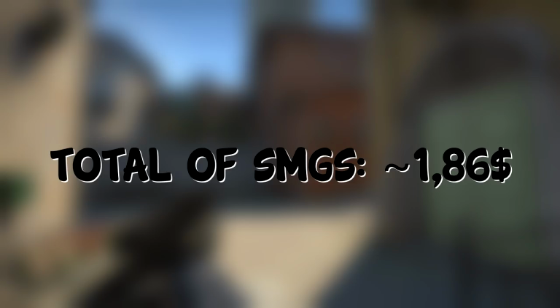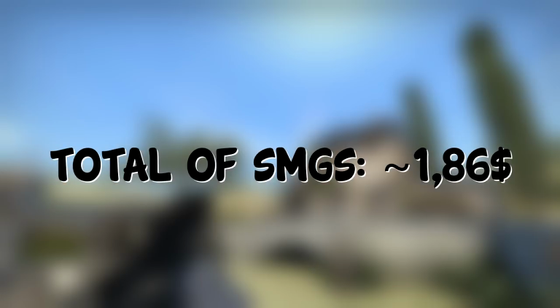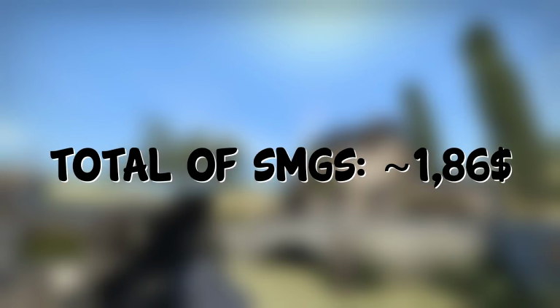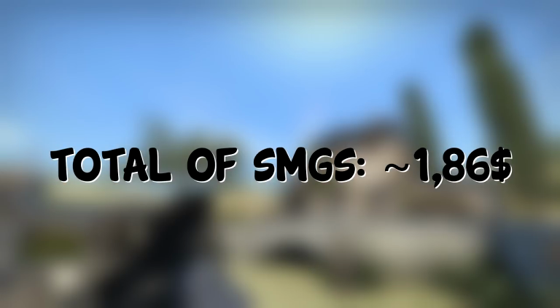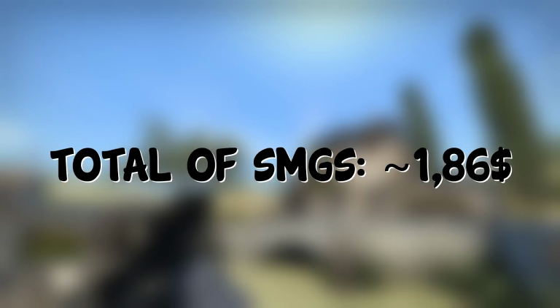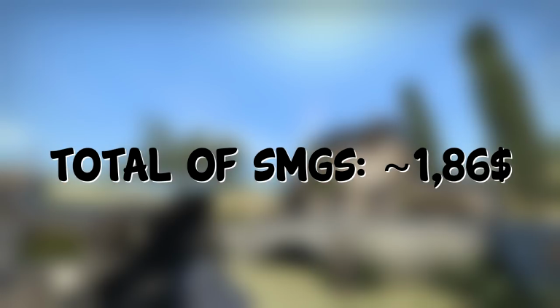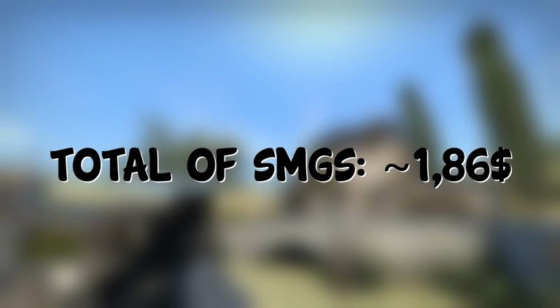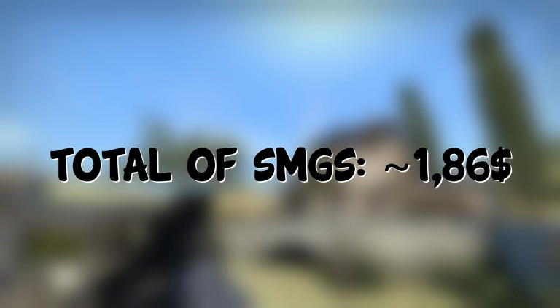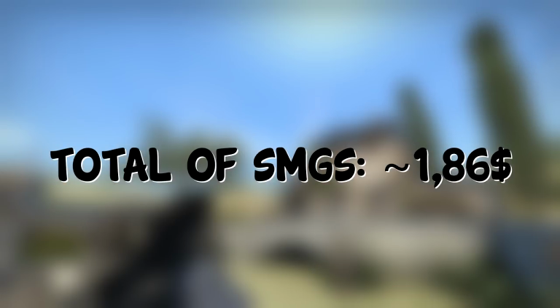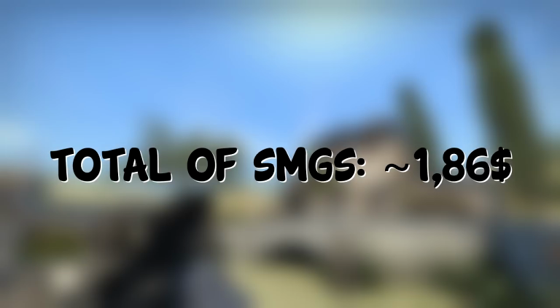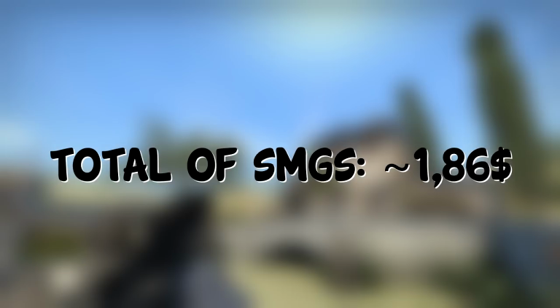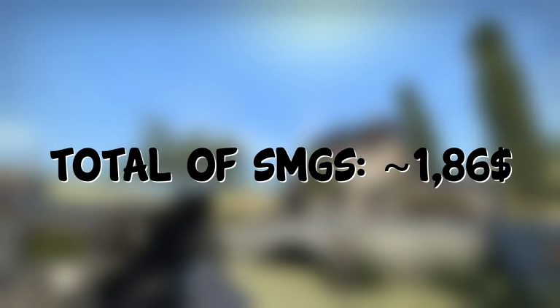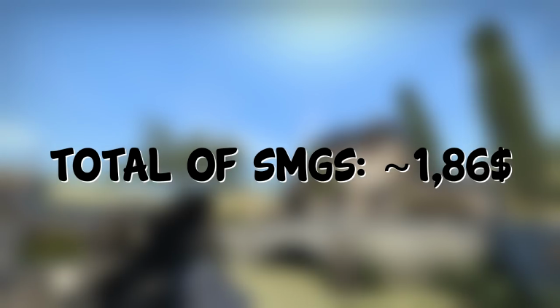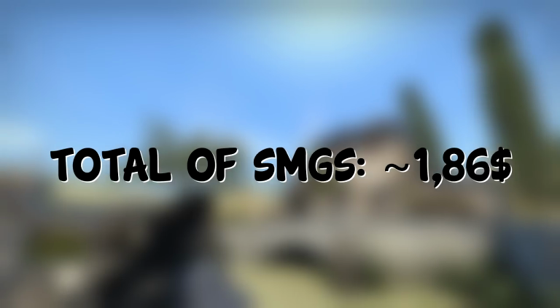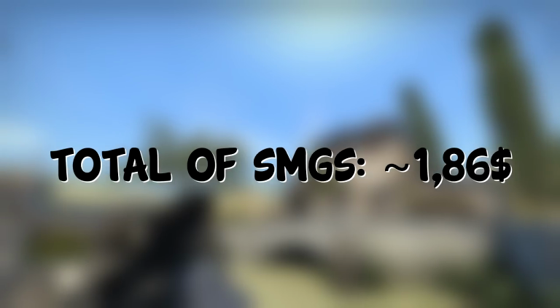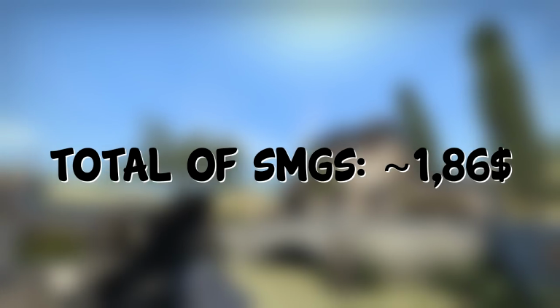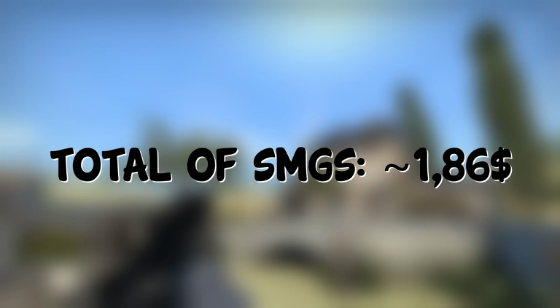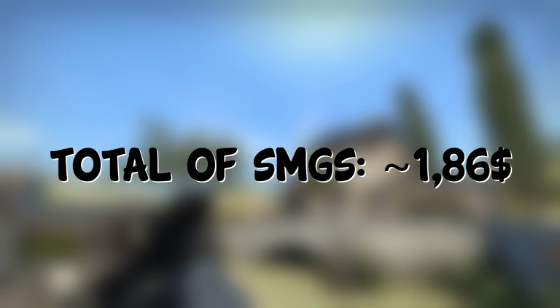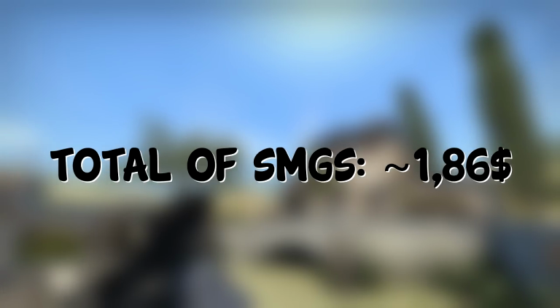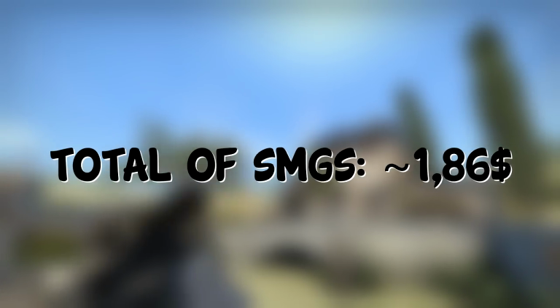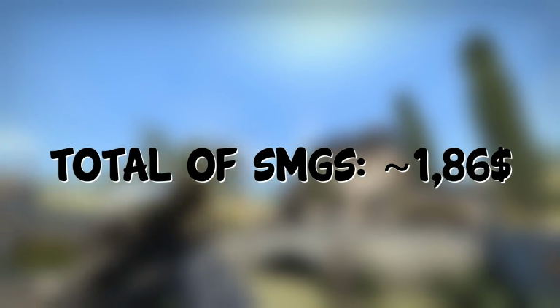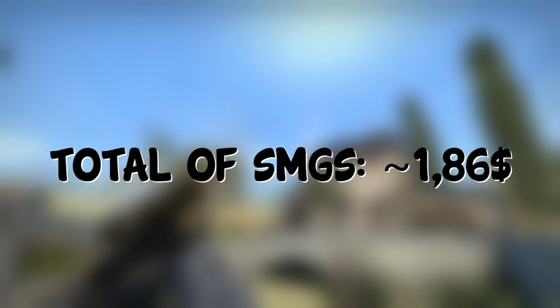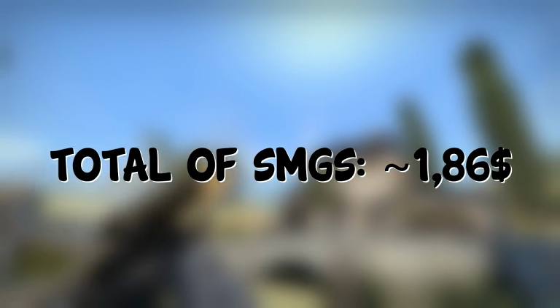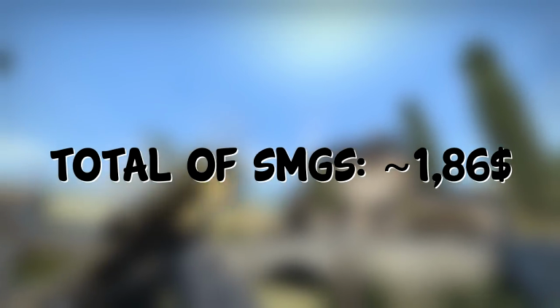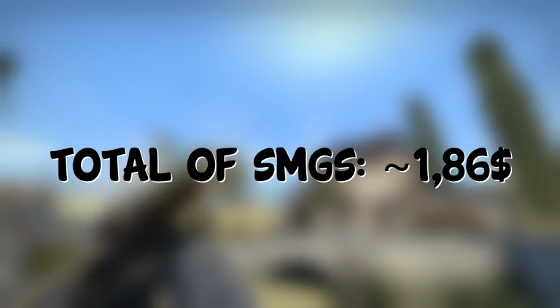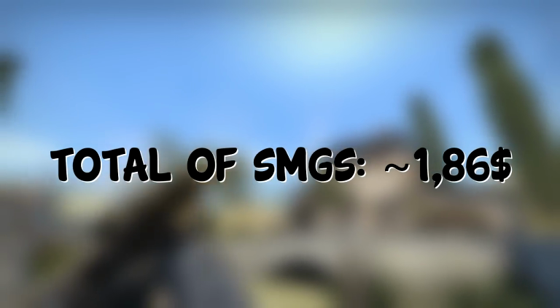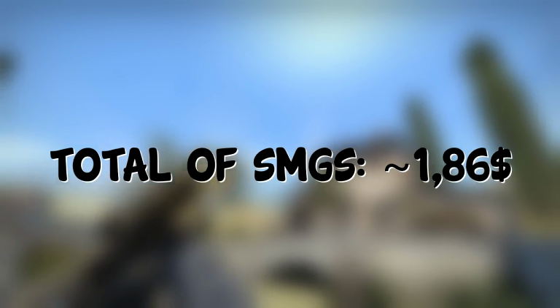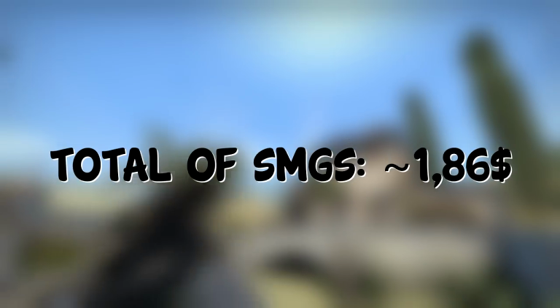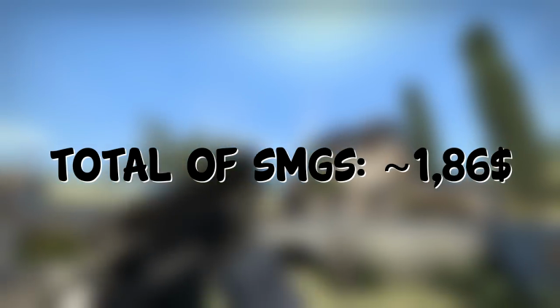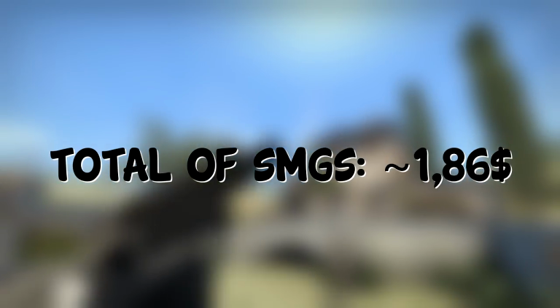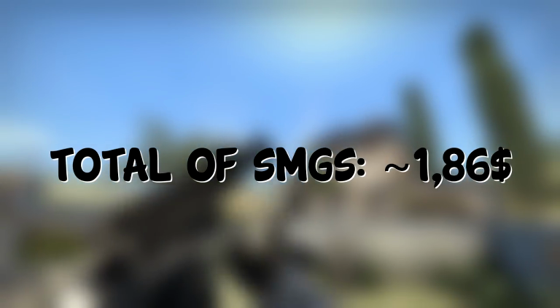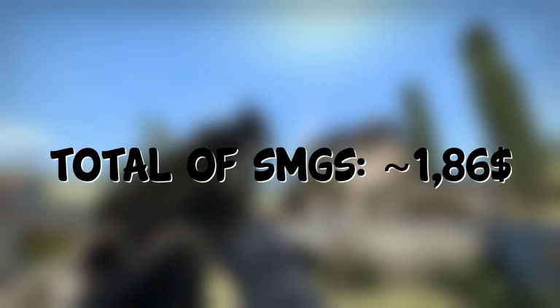The SMGs will cost a total of $1.86. That's the cheapest version, and pretty cheap overall for SMGs in my opinion.